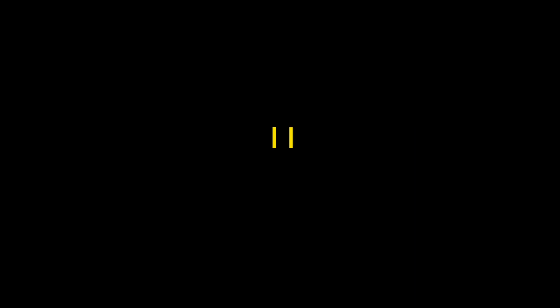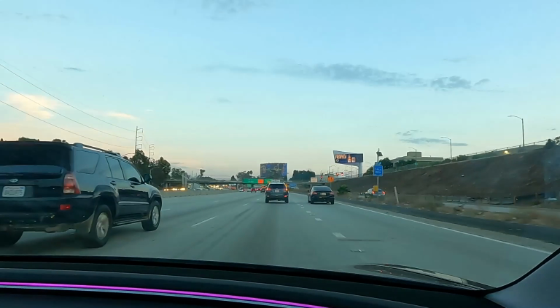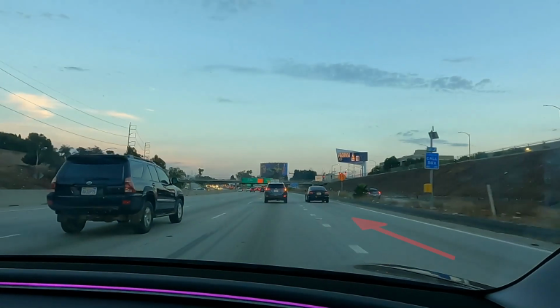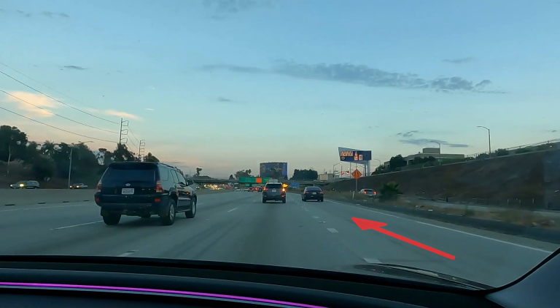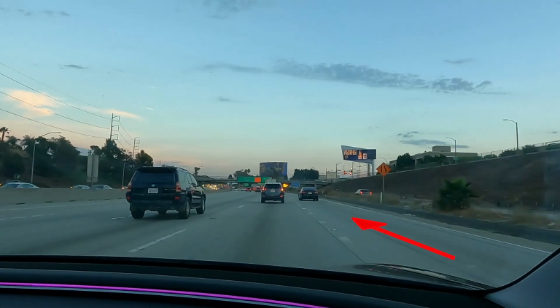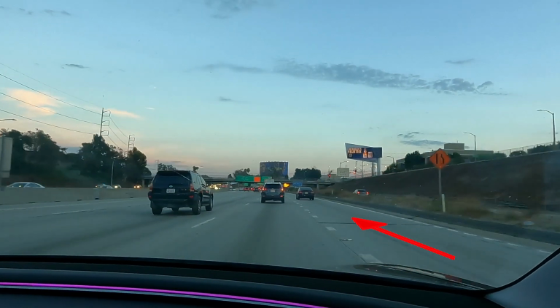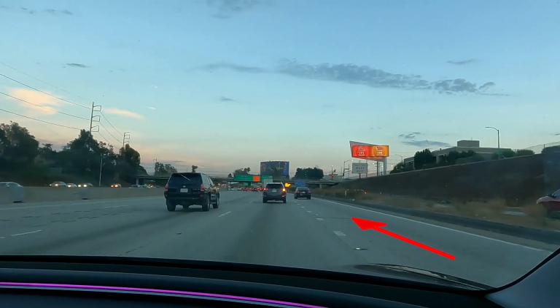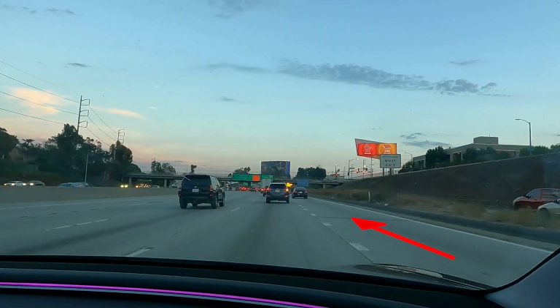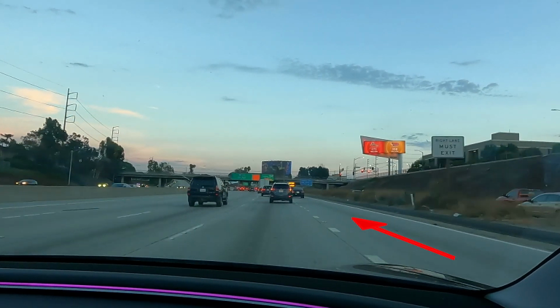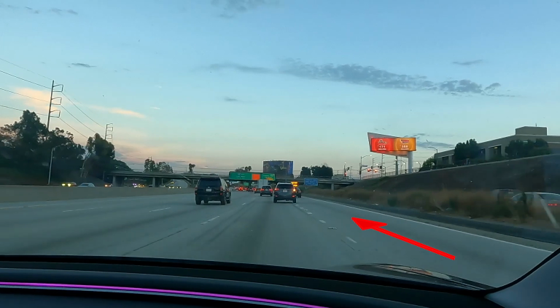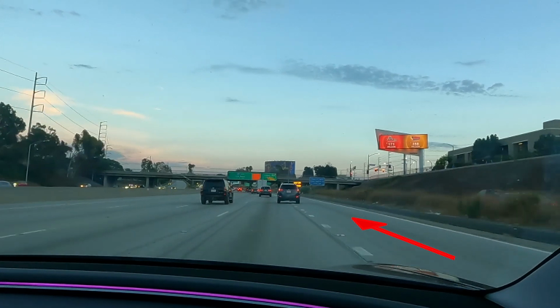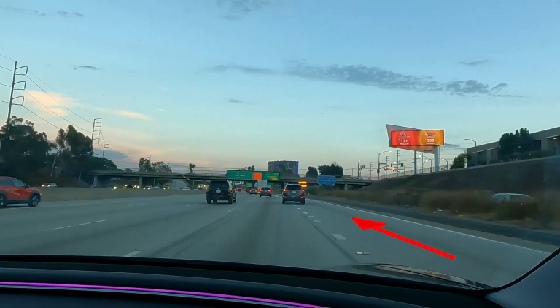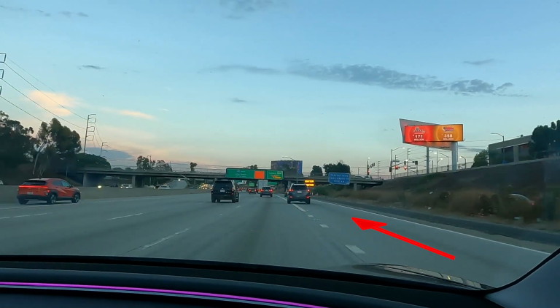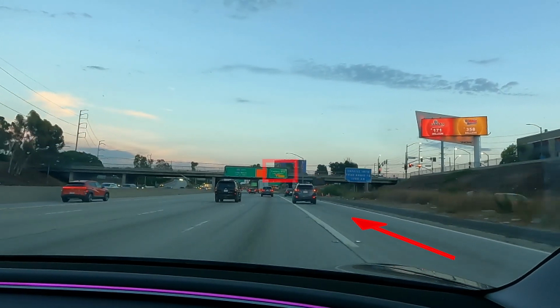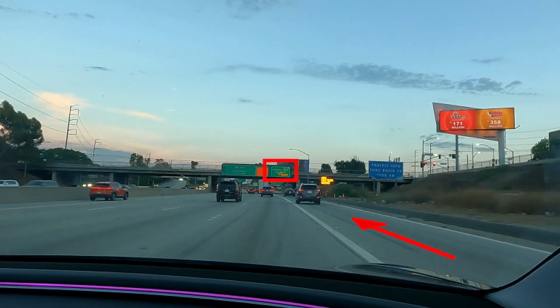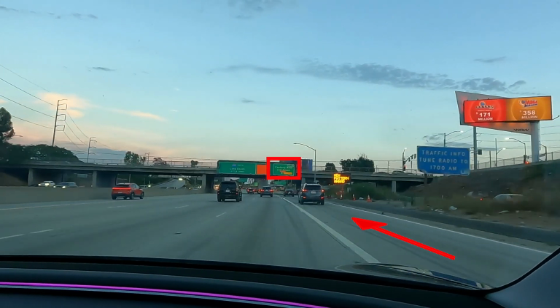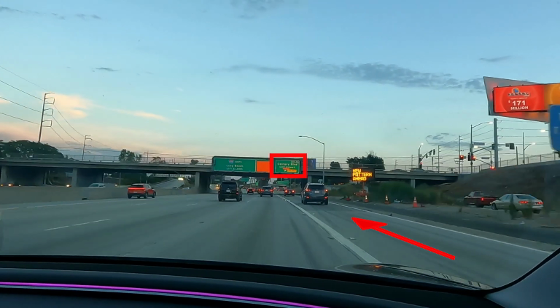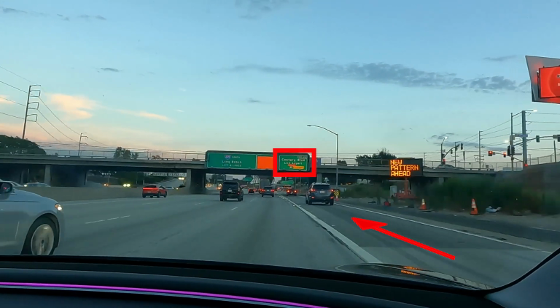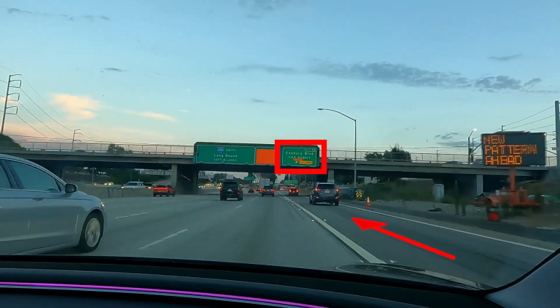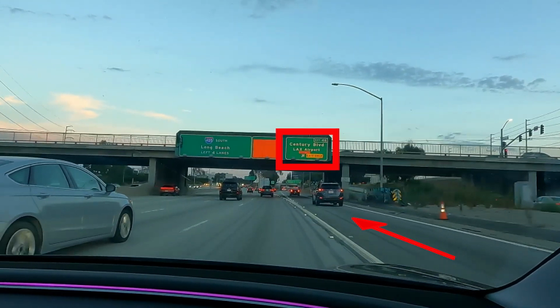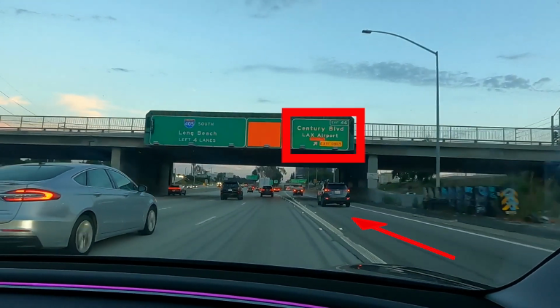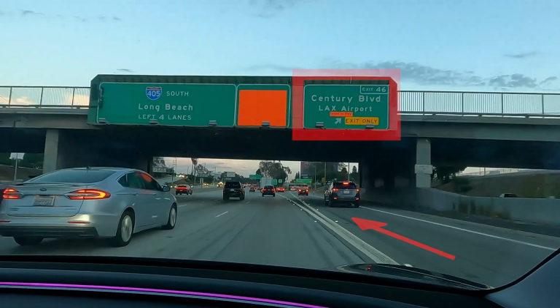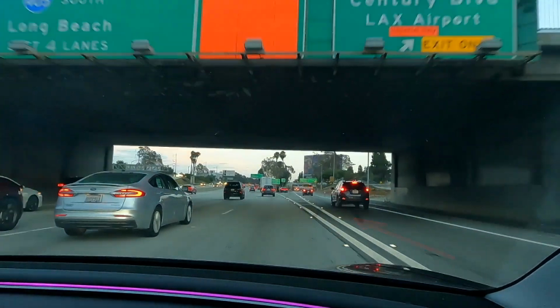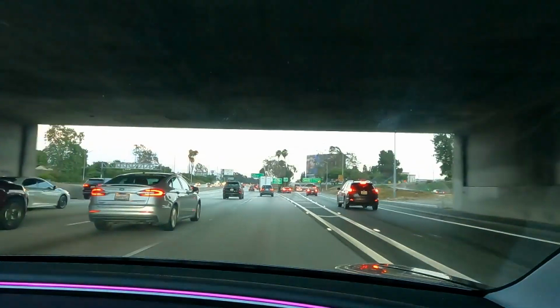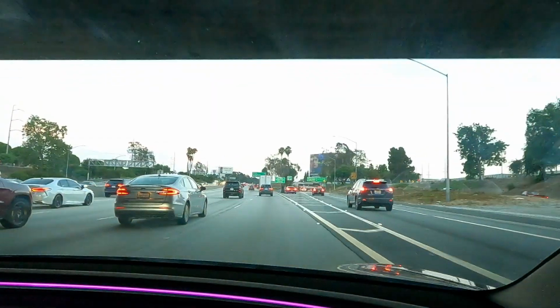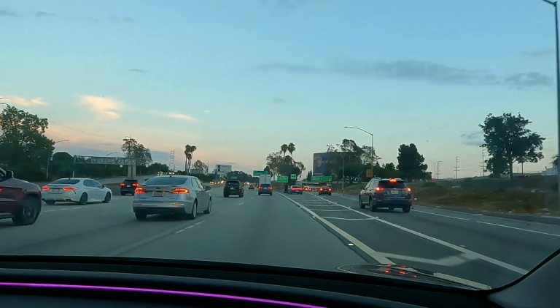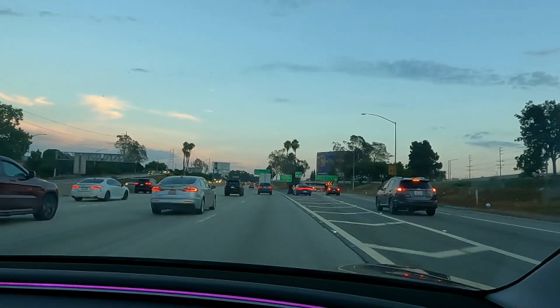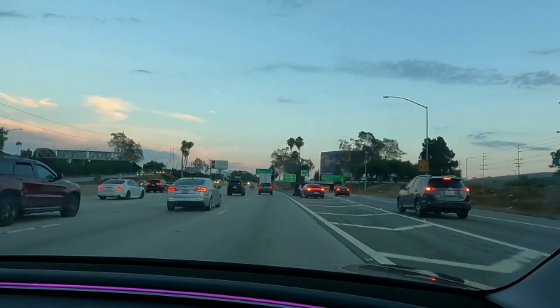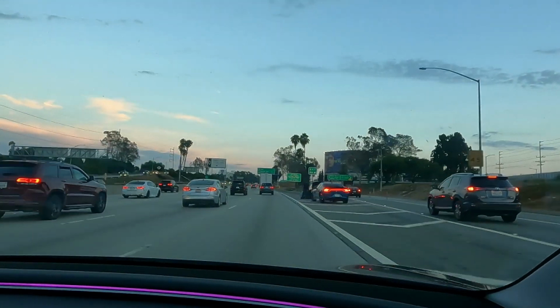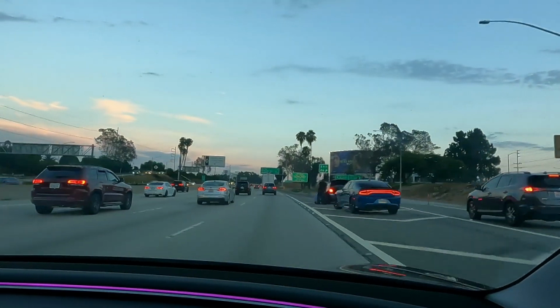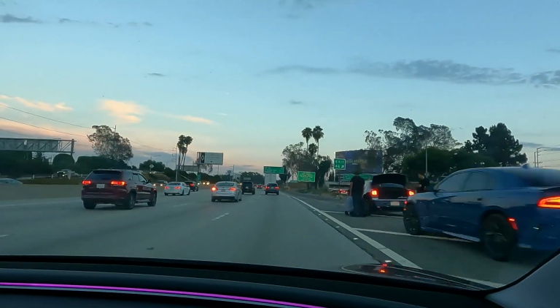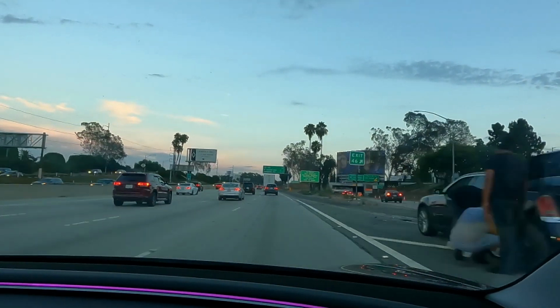With a looming freeway exit, FSD habitually begins crossing multiple lanes to make the exit much too late, beginning a scant fifth of a mile before the ramp. FSD missed many exits over our 800-plus mile drive for this reason.